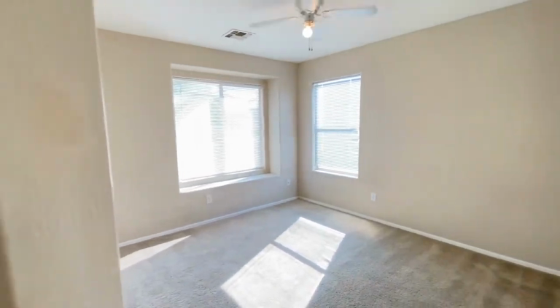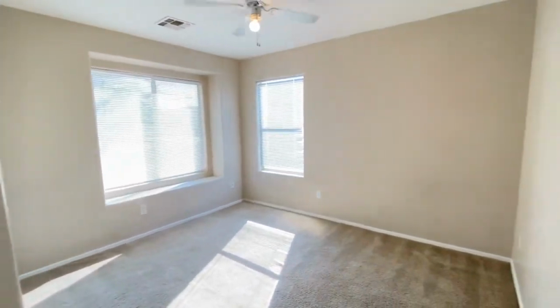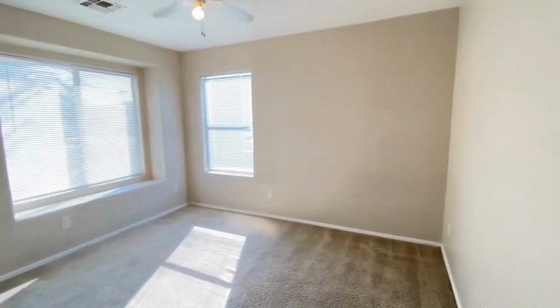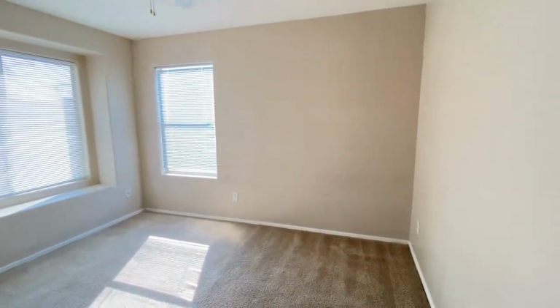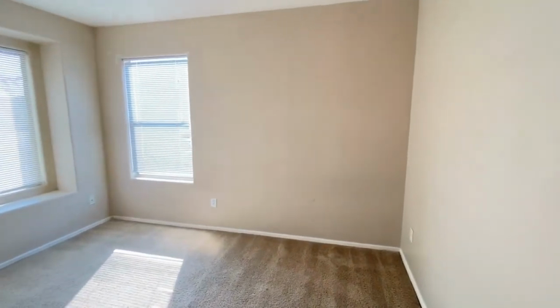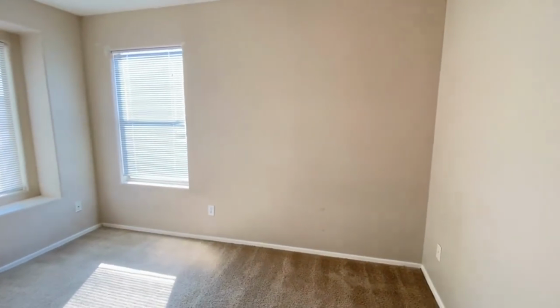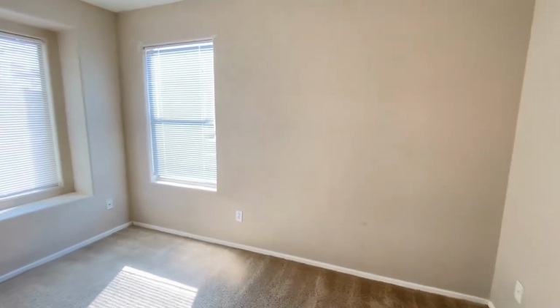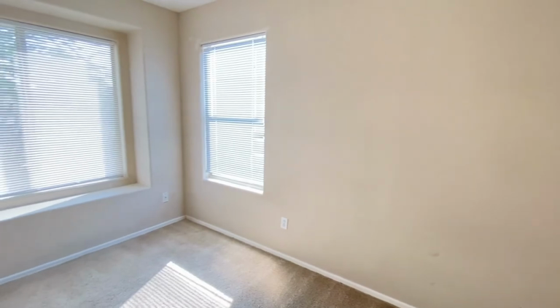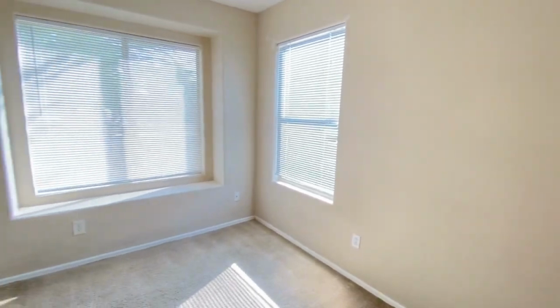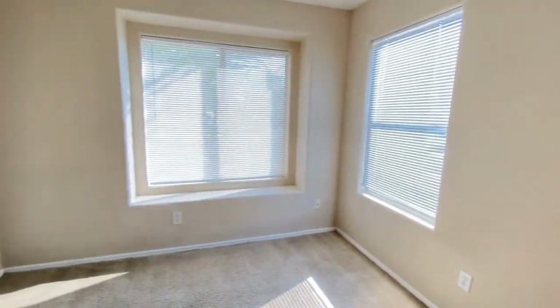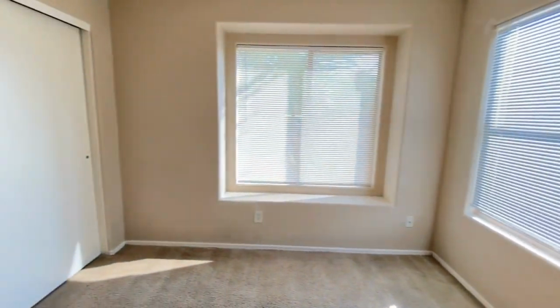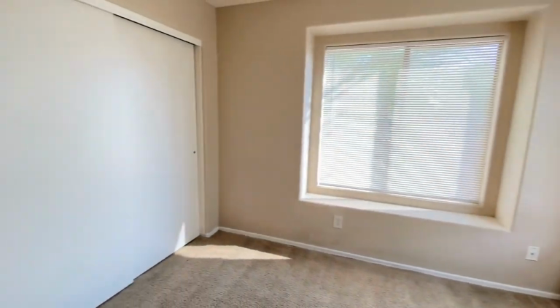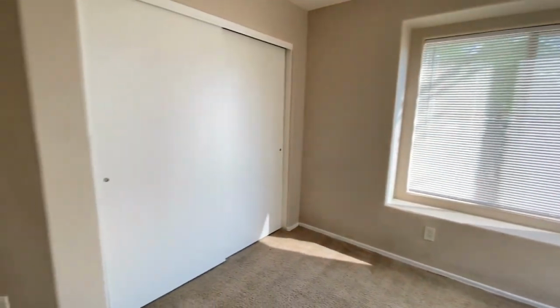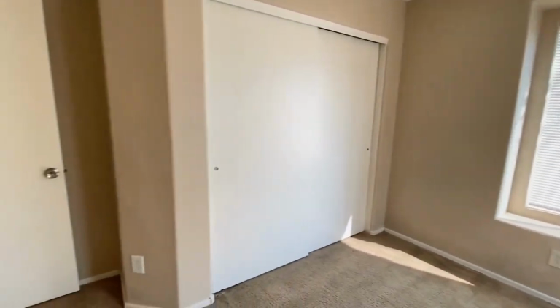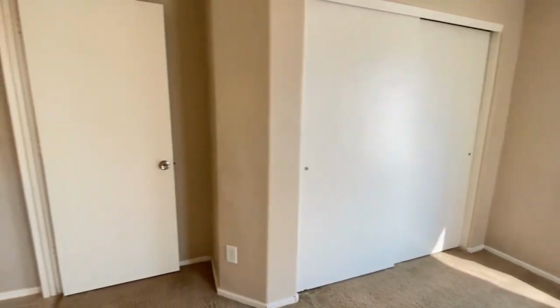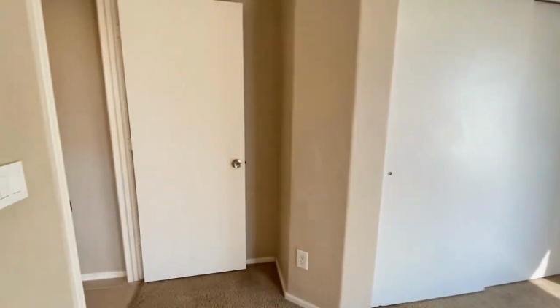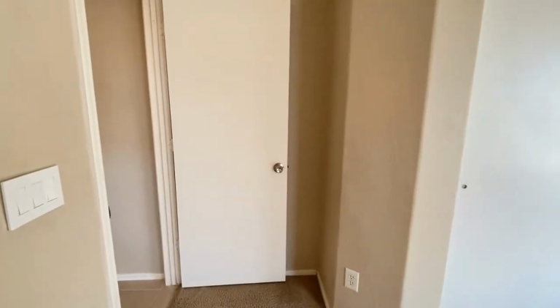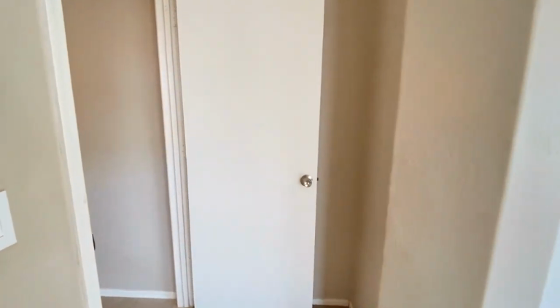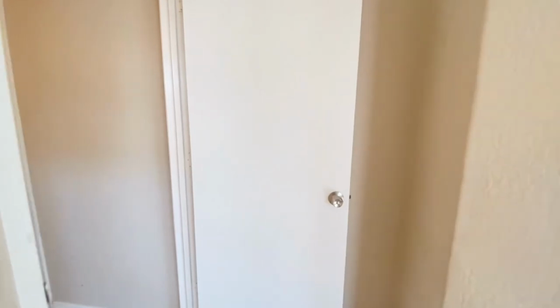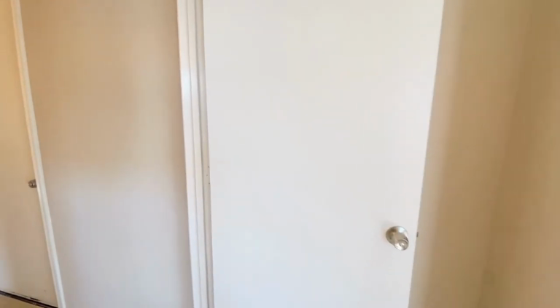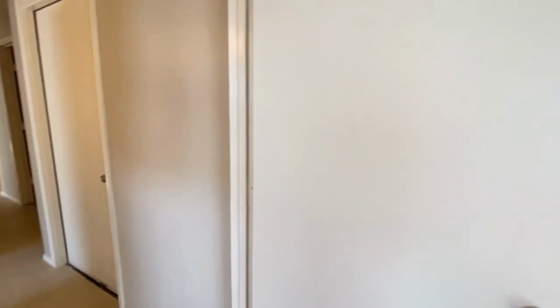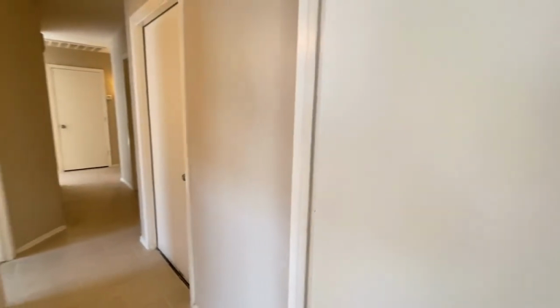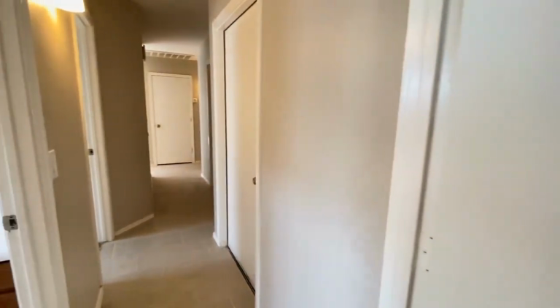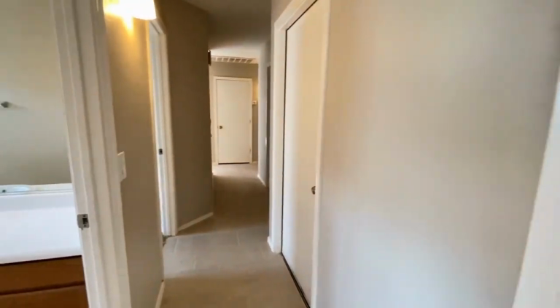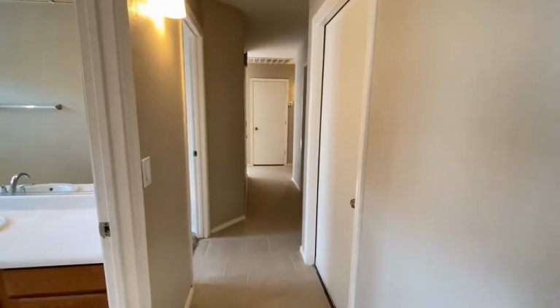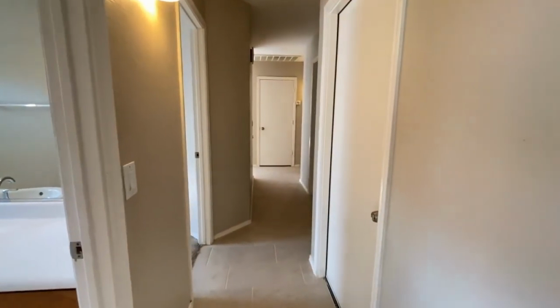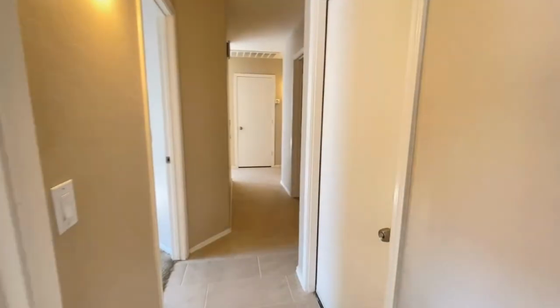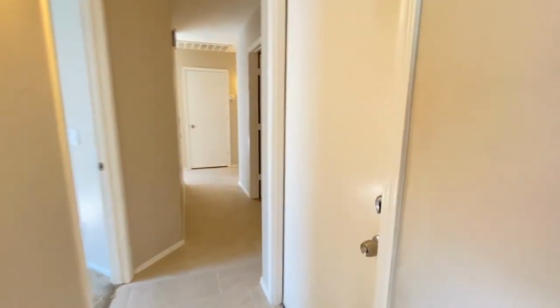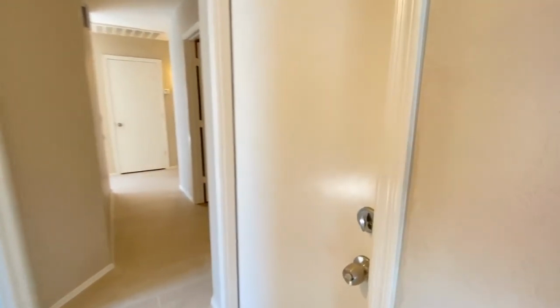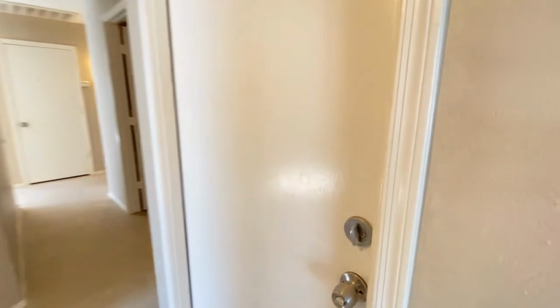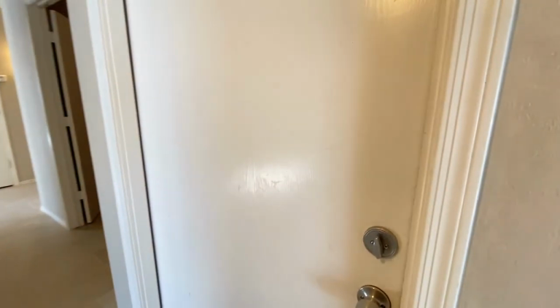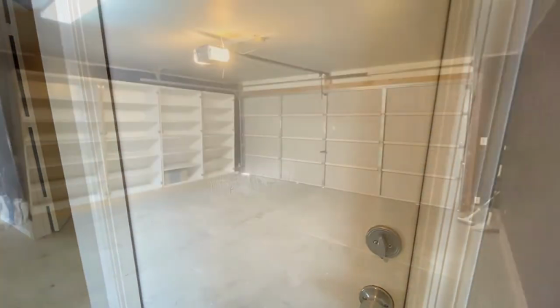Bedroom number two, door on the right. Two-car garage.